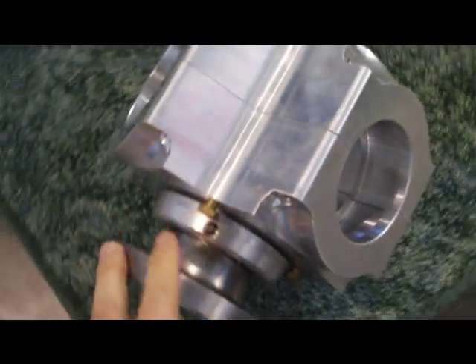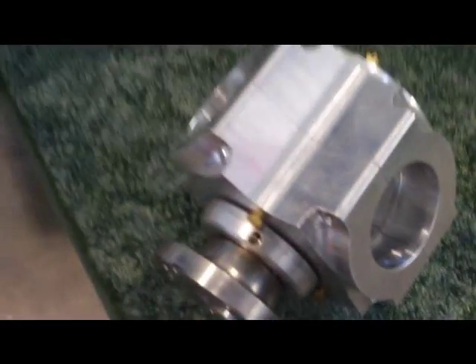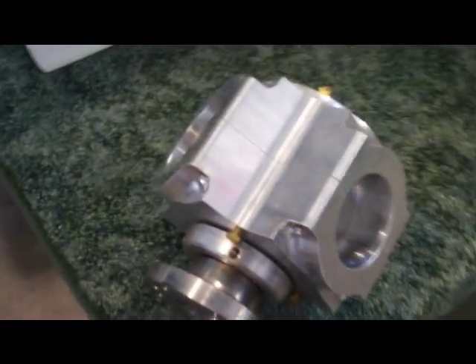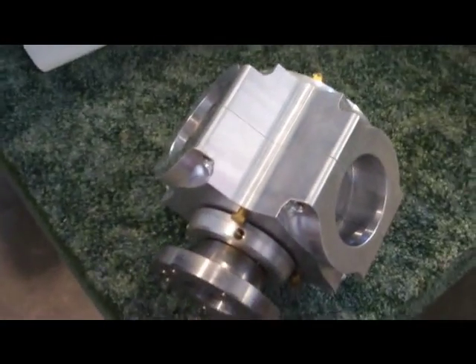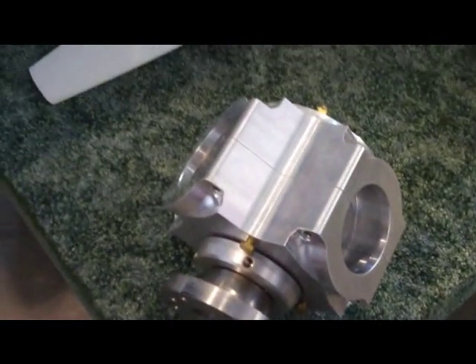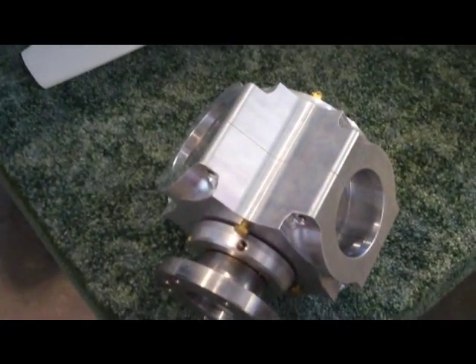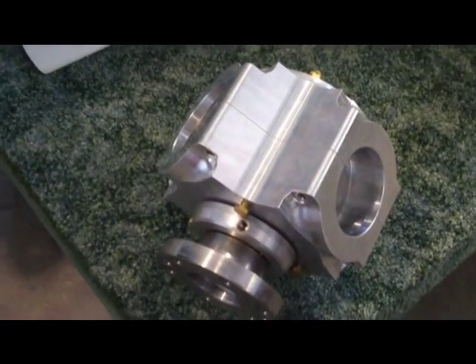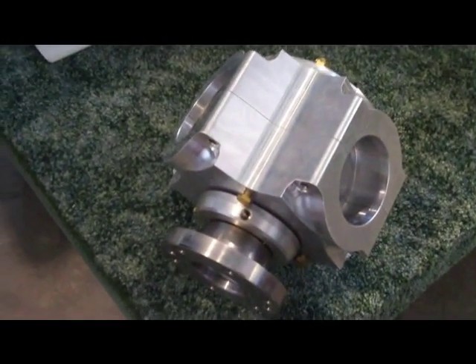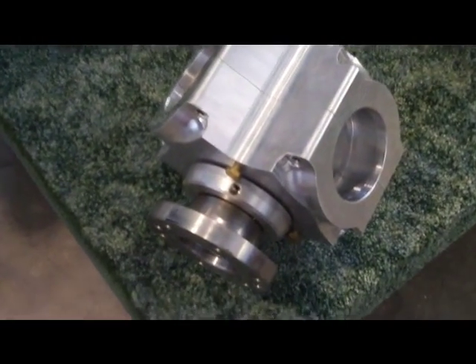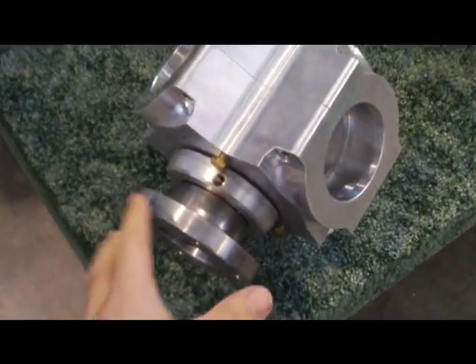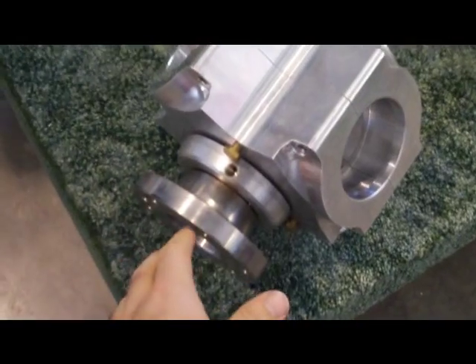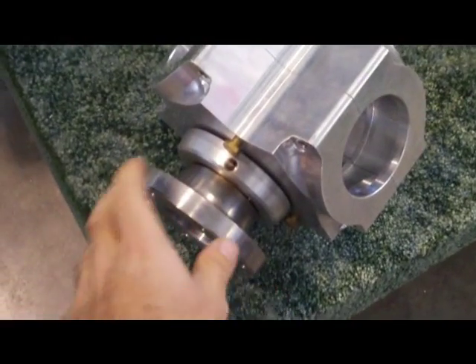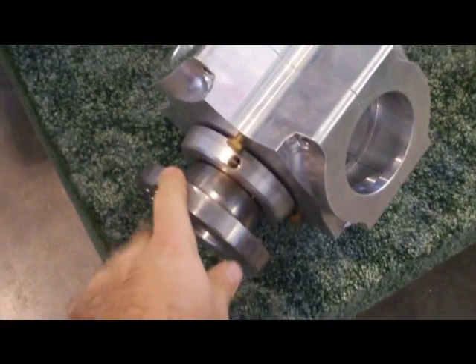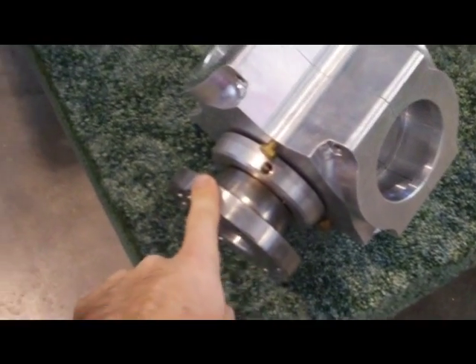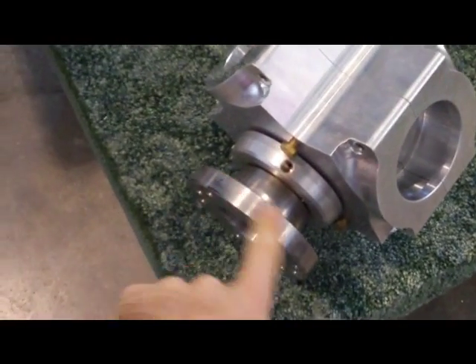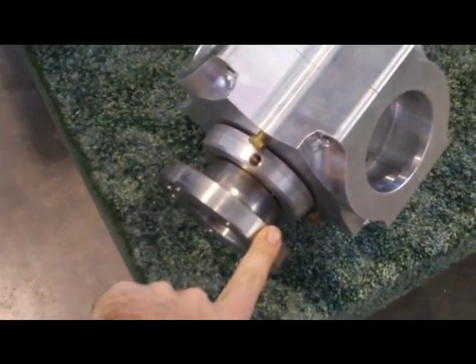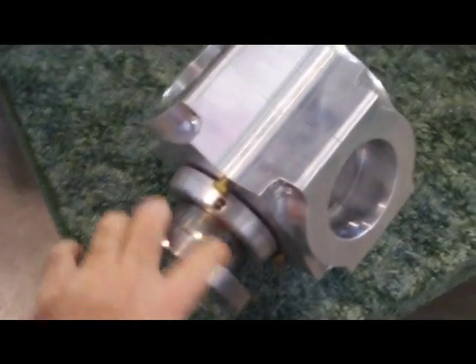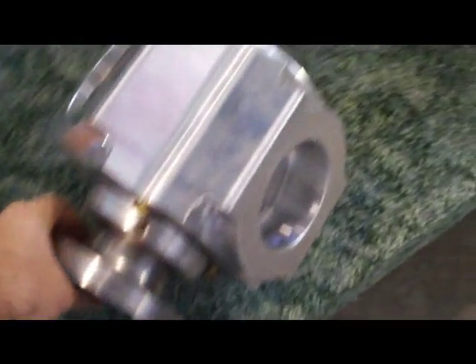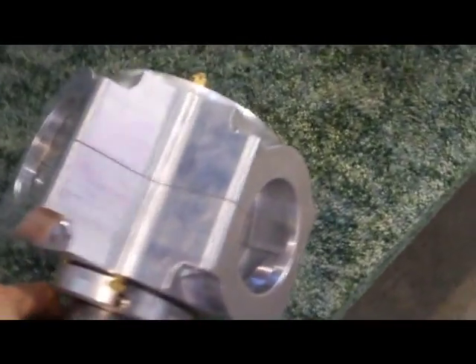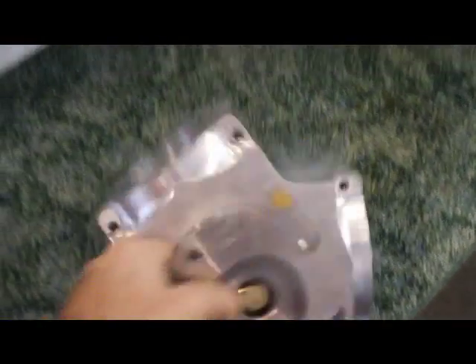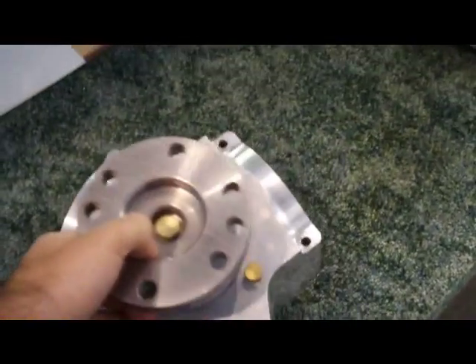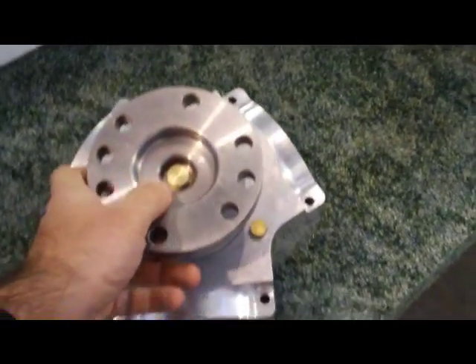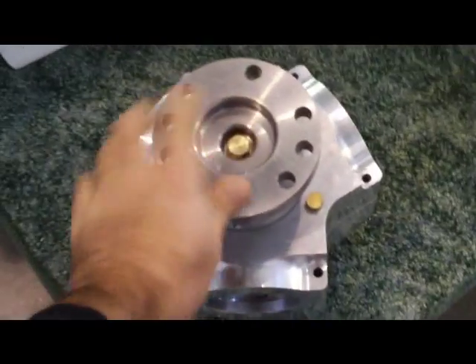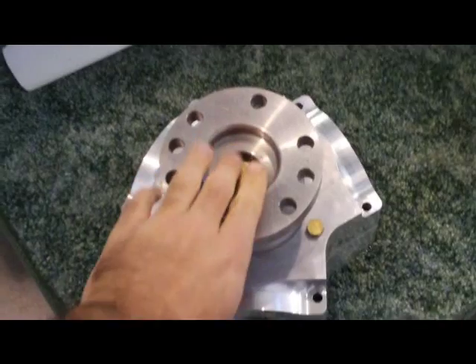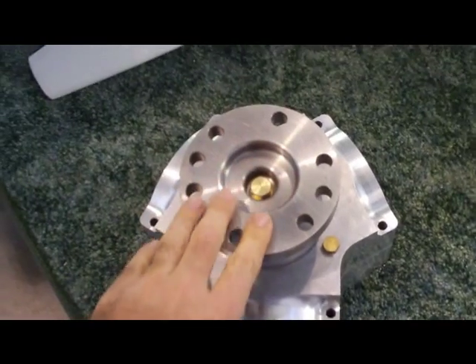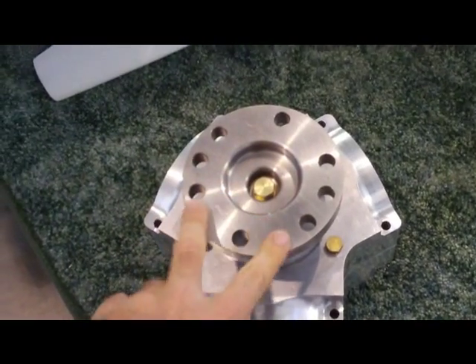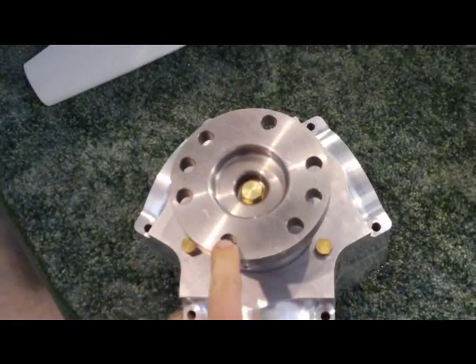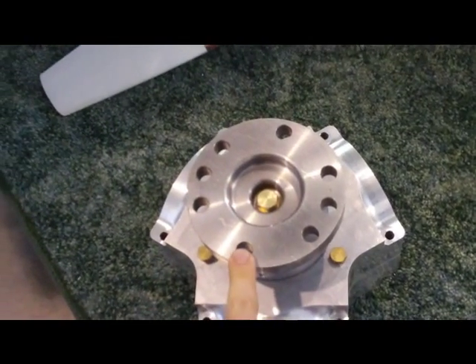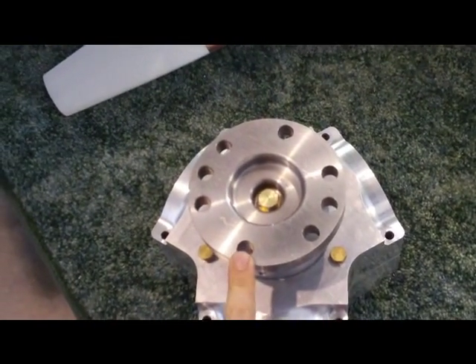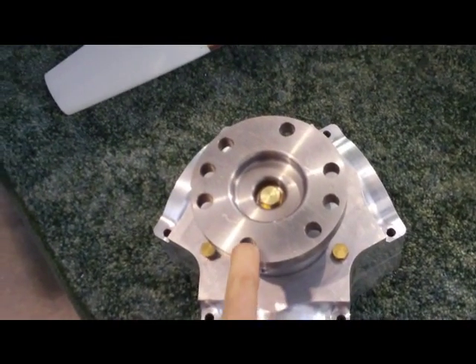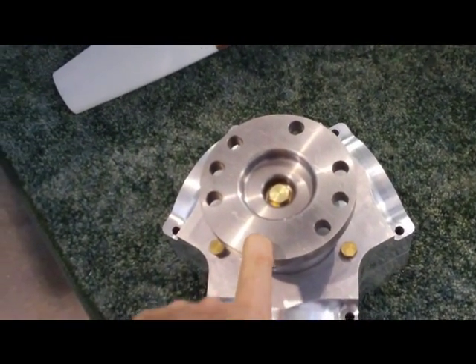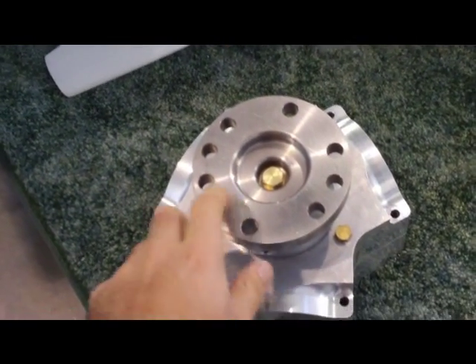I'll be taking this apart here in a moment, just to take a look at it, because one of the things I need to do is see if I can get another flange created and machined.